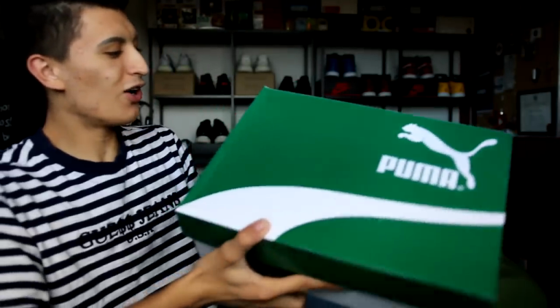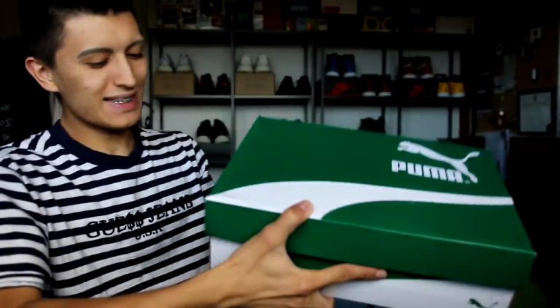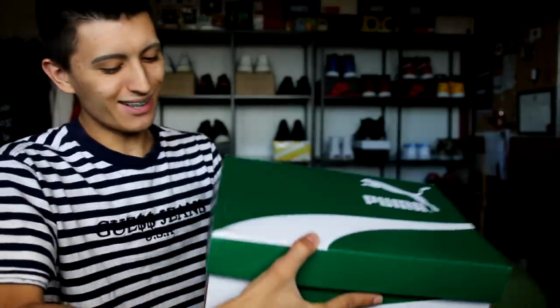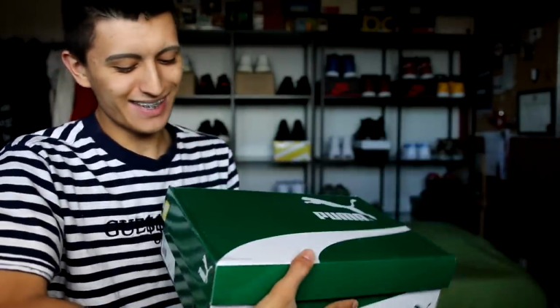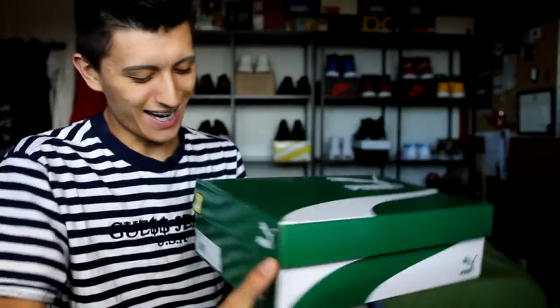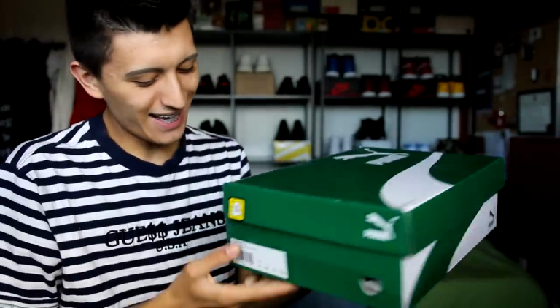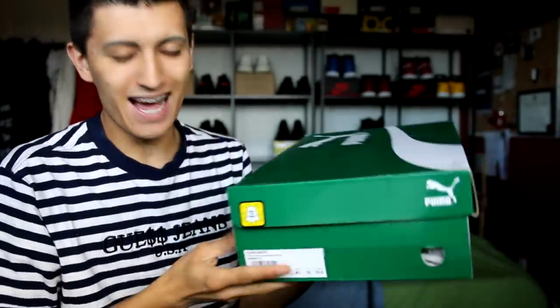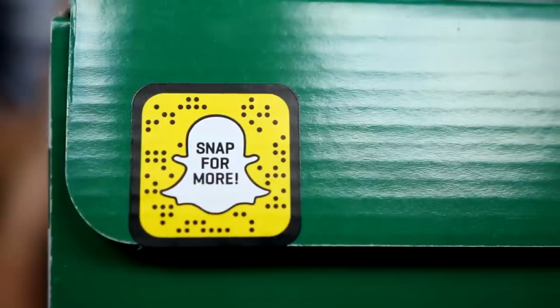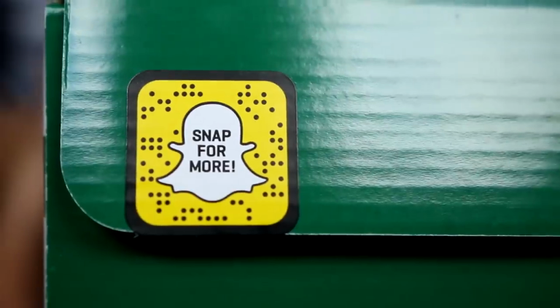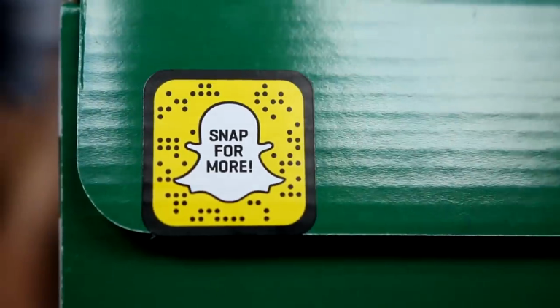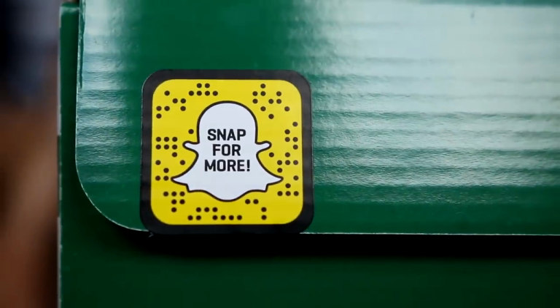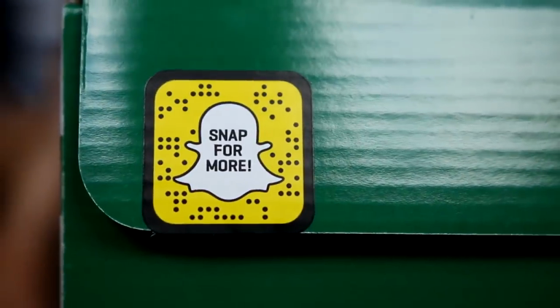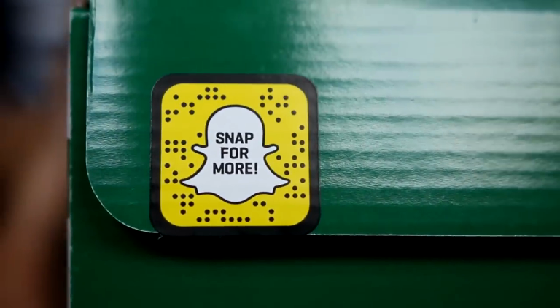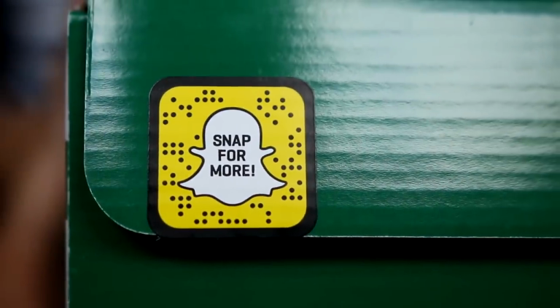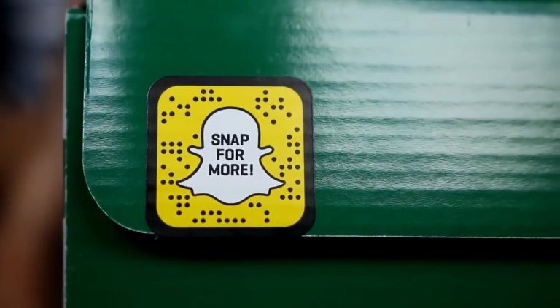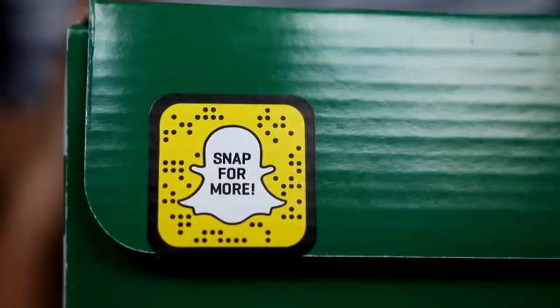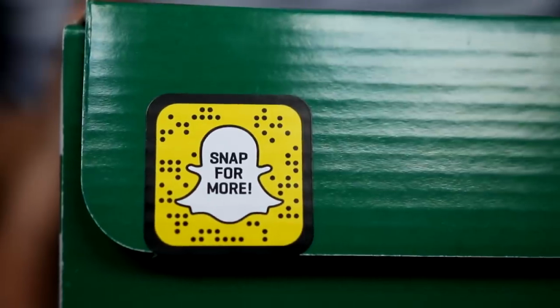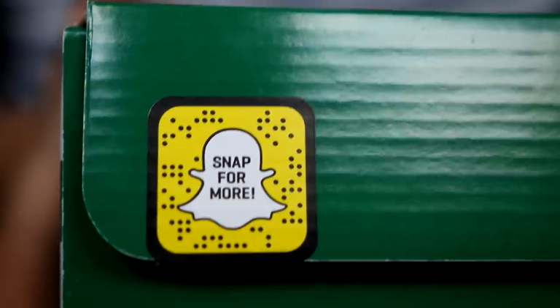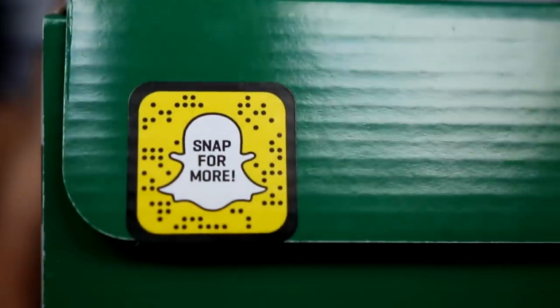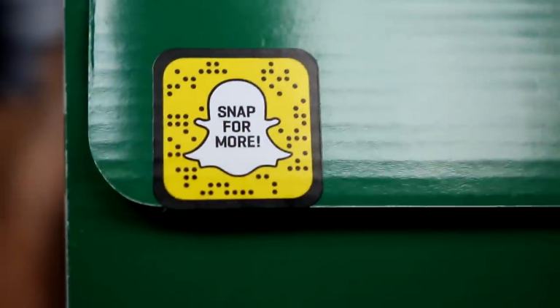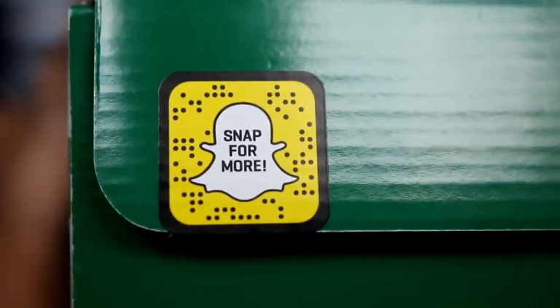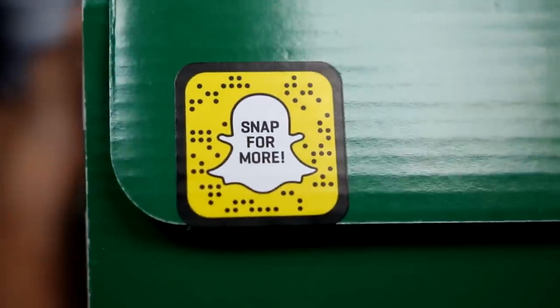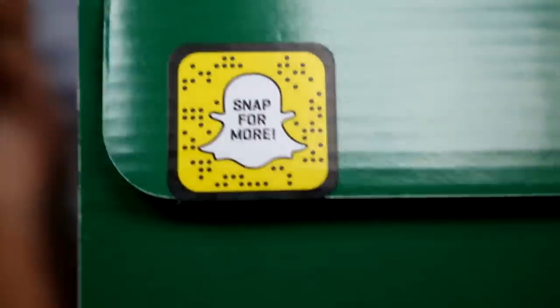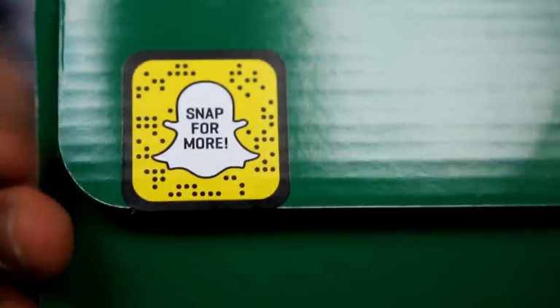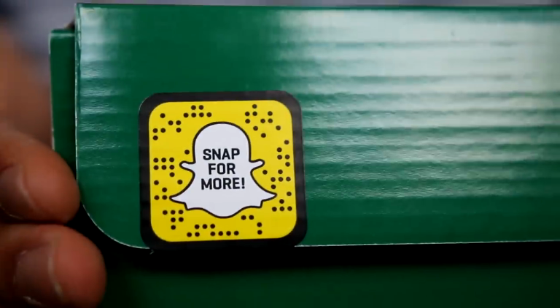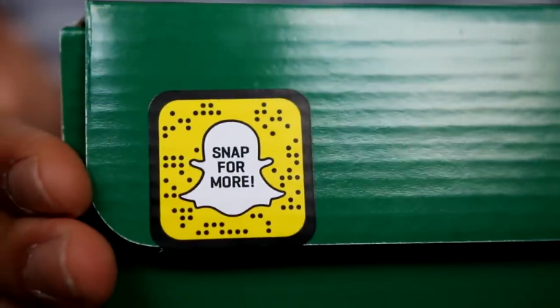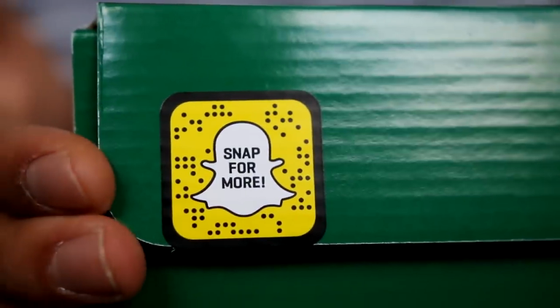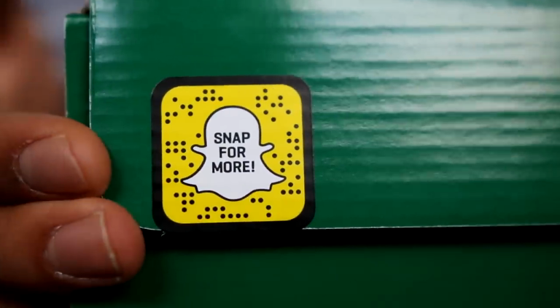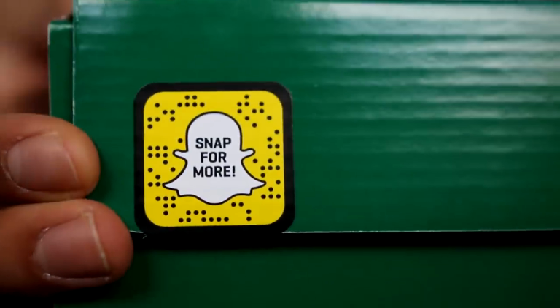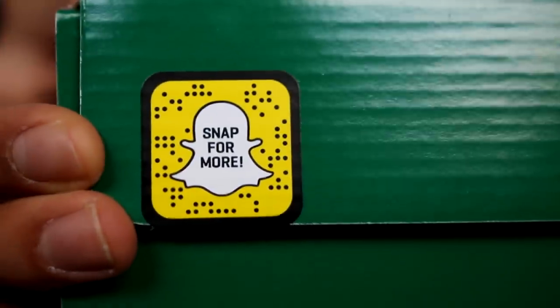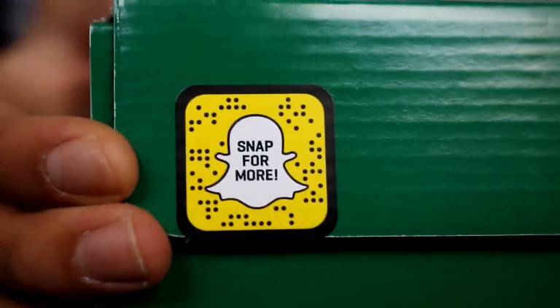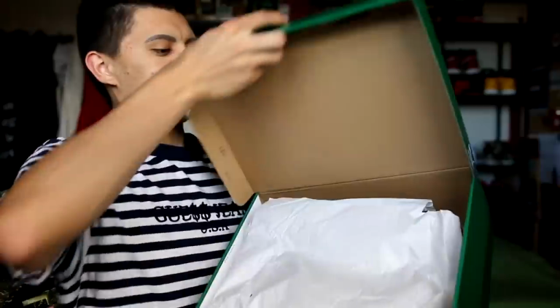That's so sick. I like that — check it out guys, they have a Snapchat code here so you can add Puma on Snapchat if you wanted to.